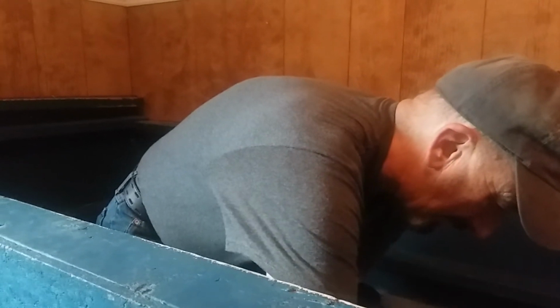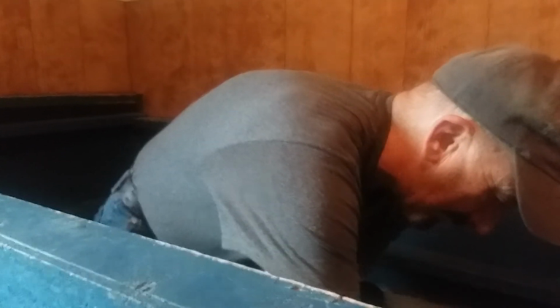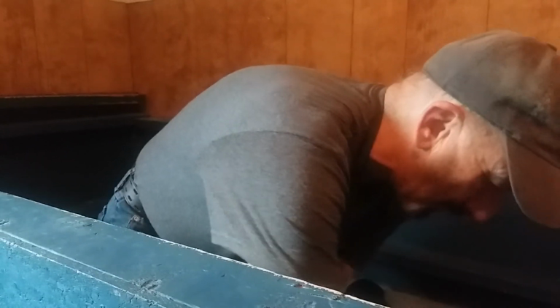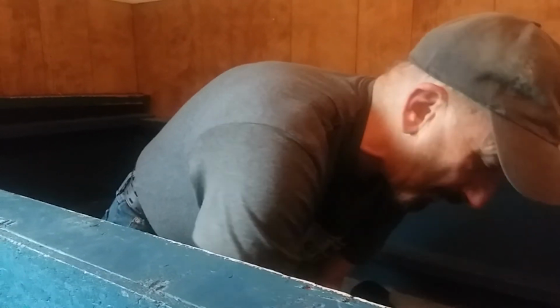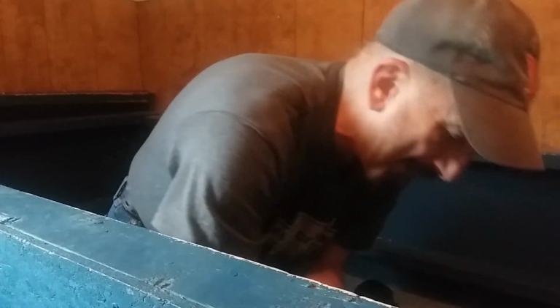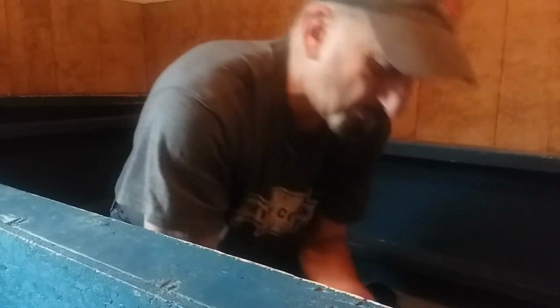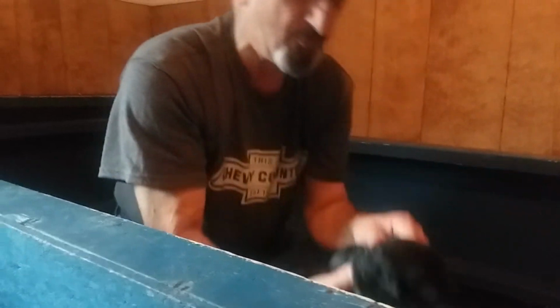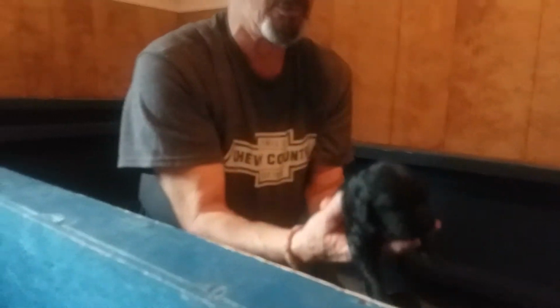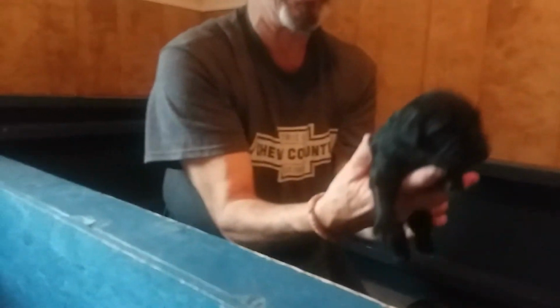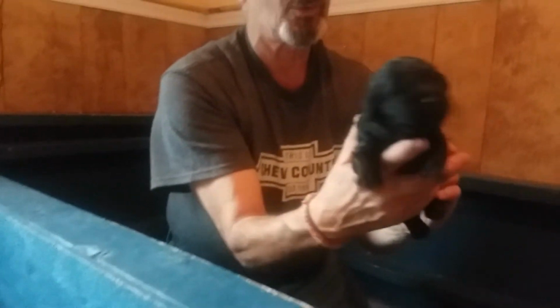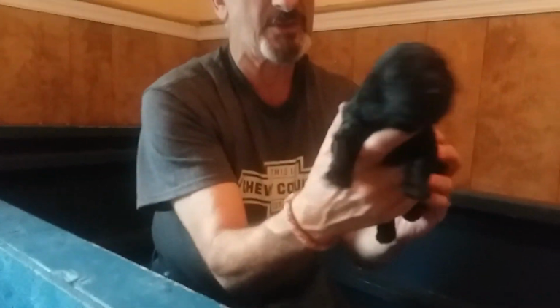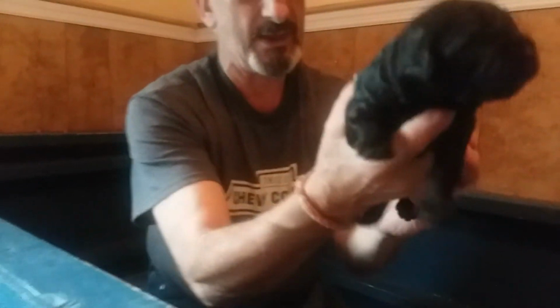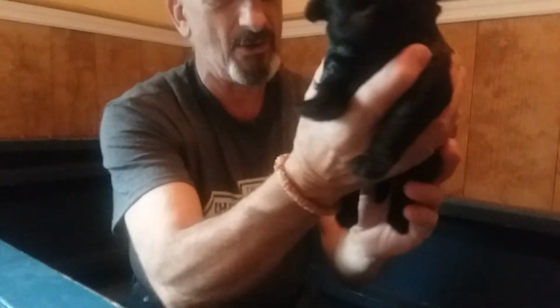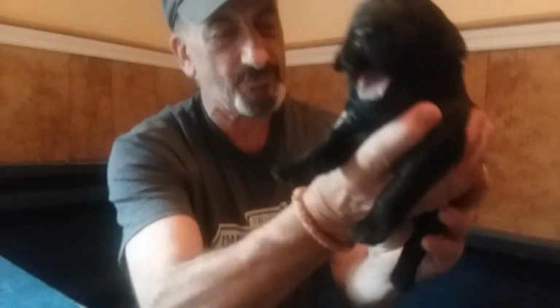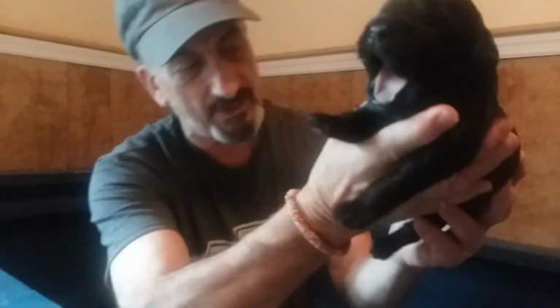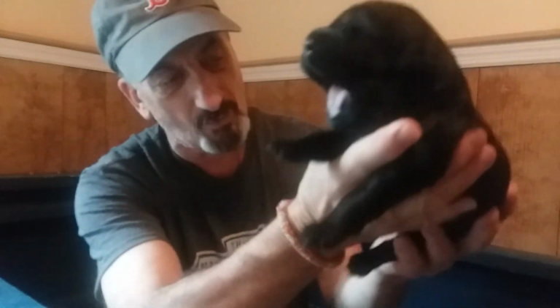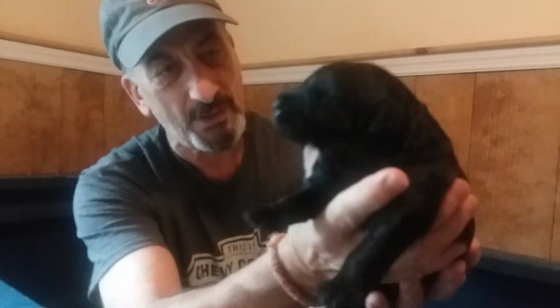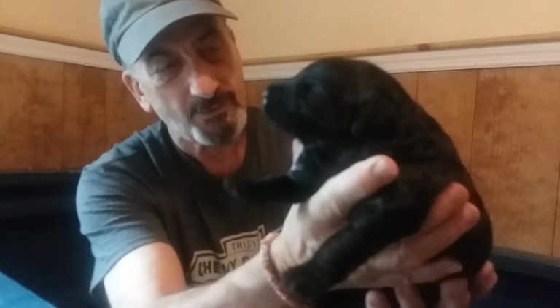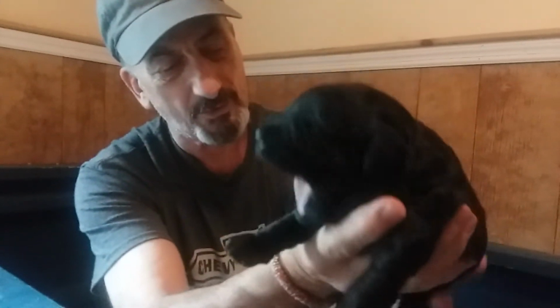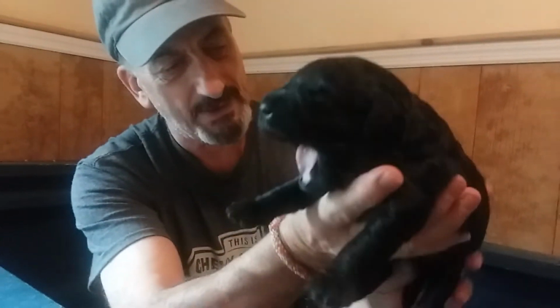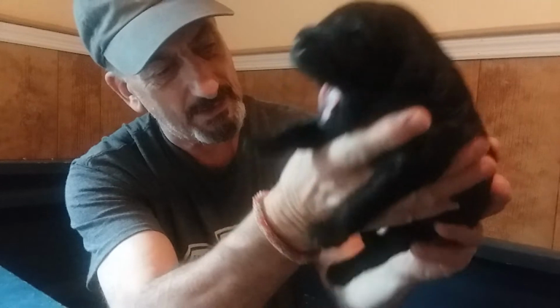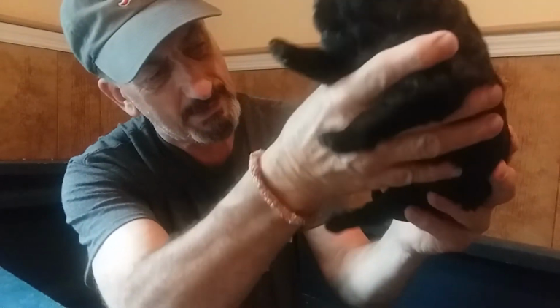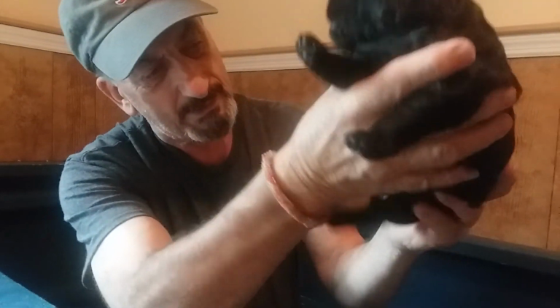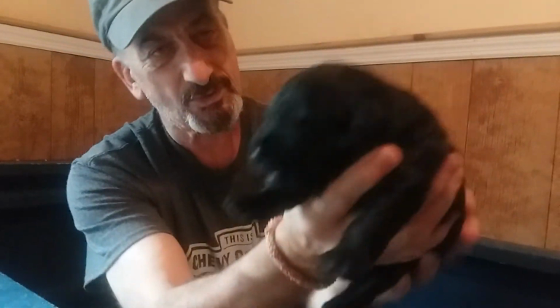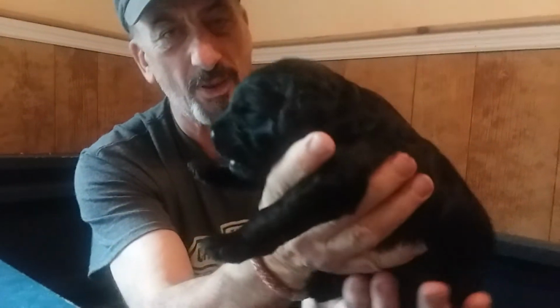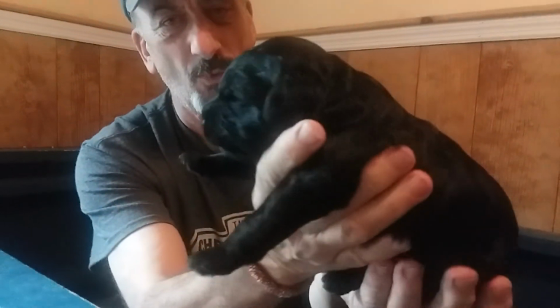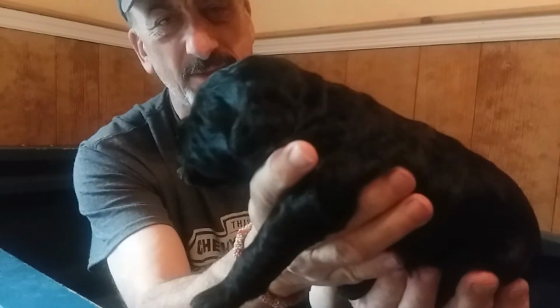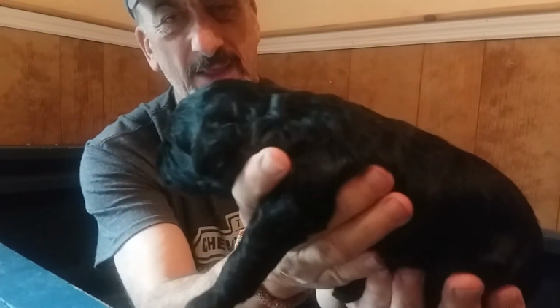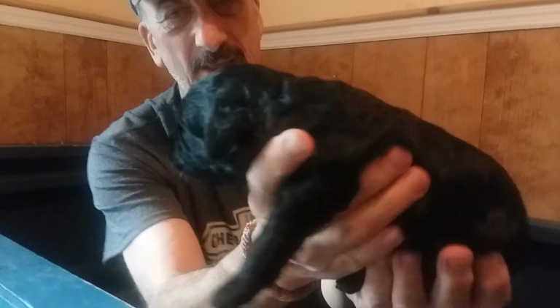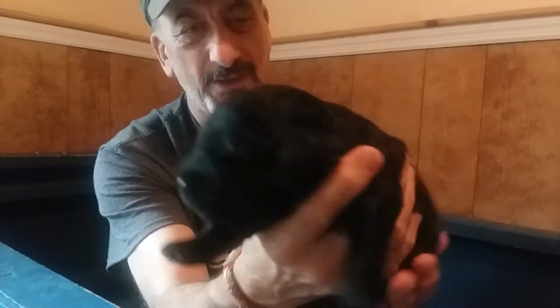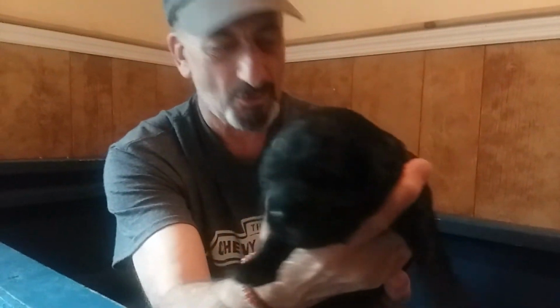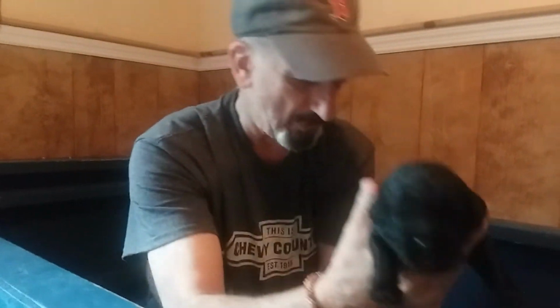They're all doing absolutely wonderful. They're two weeks — two weeks and a day now, 15 days old — doing great. This is one of the boys, again solid black.